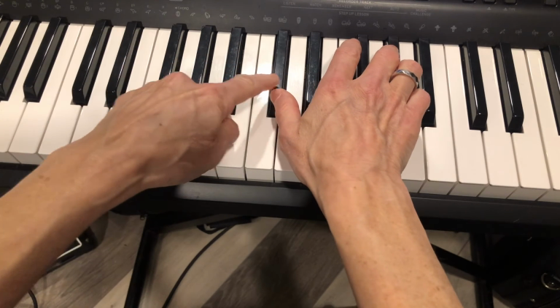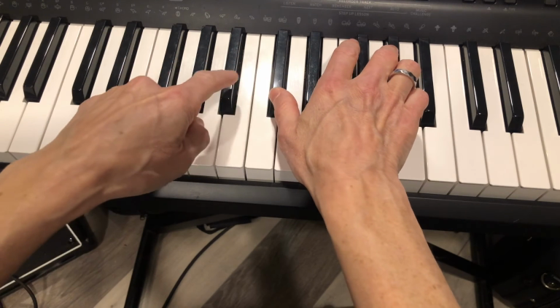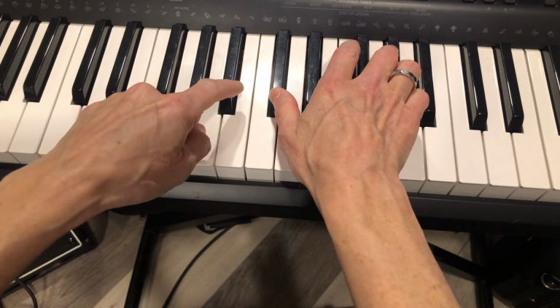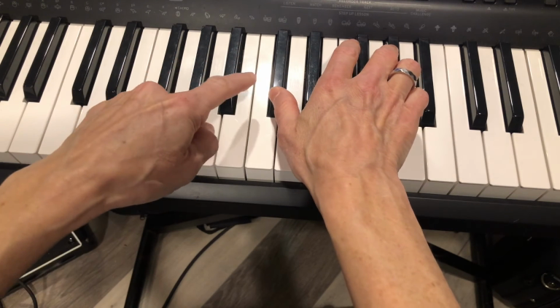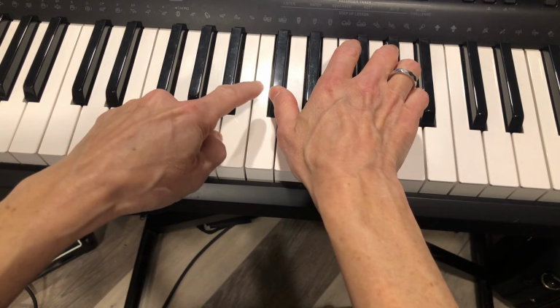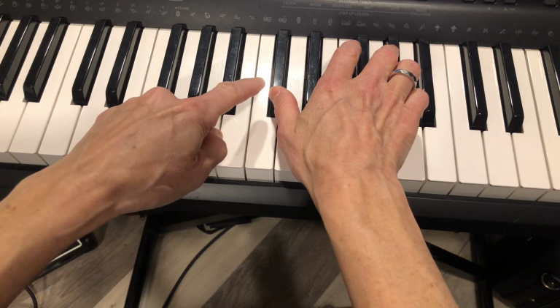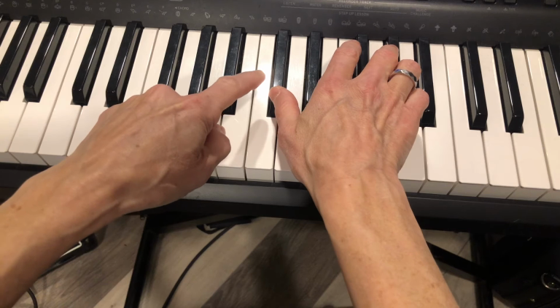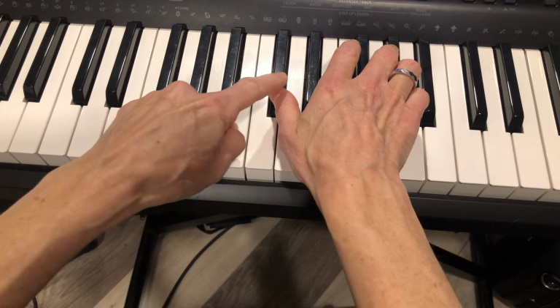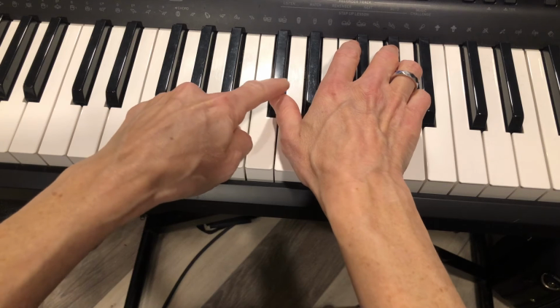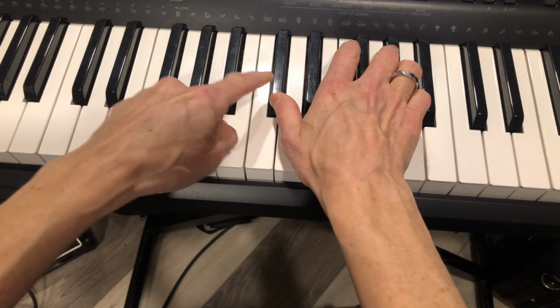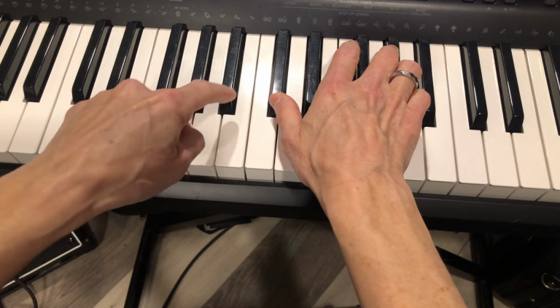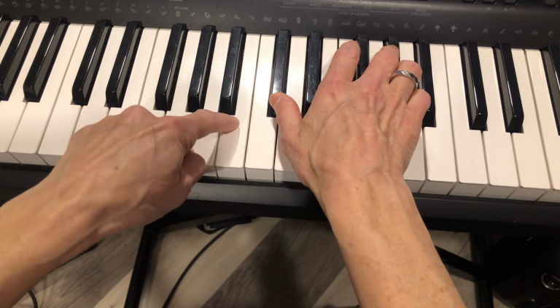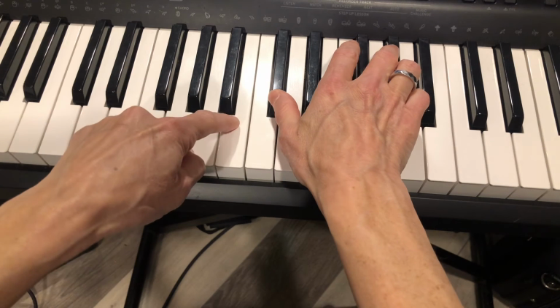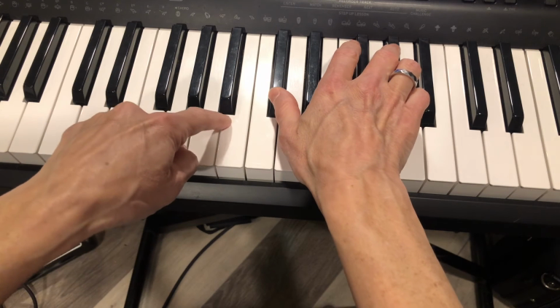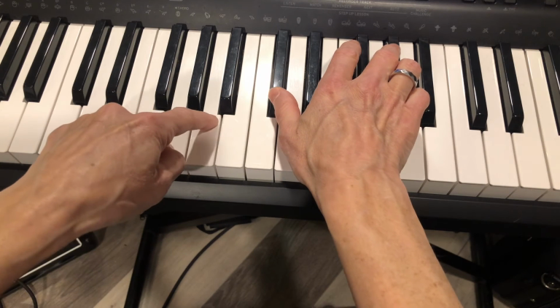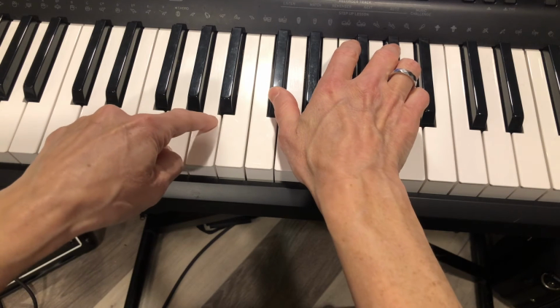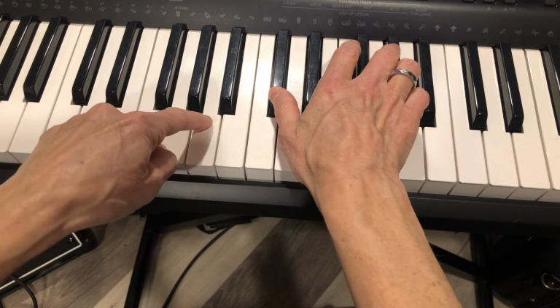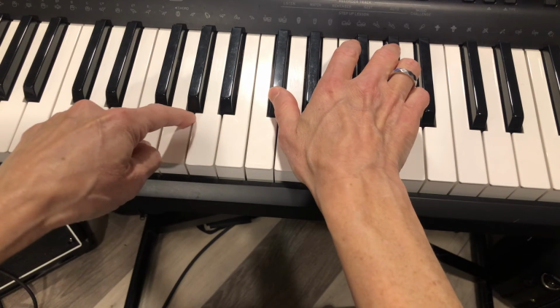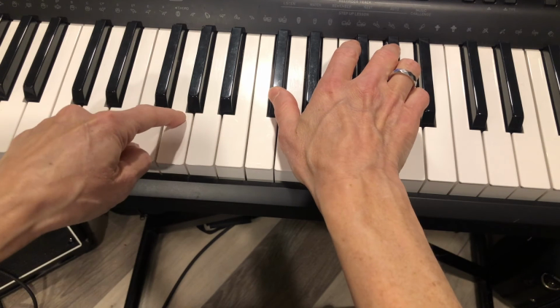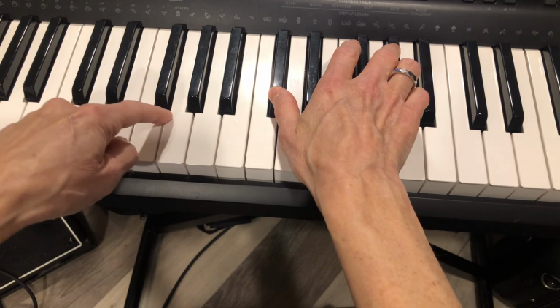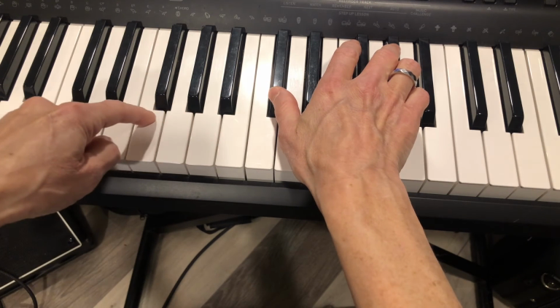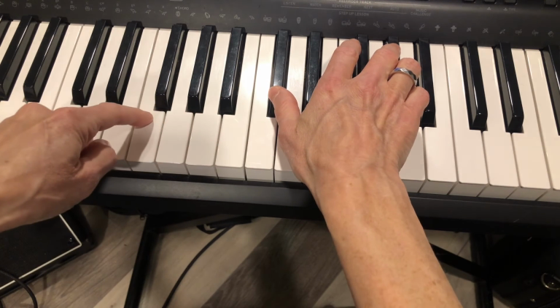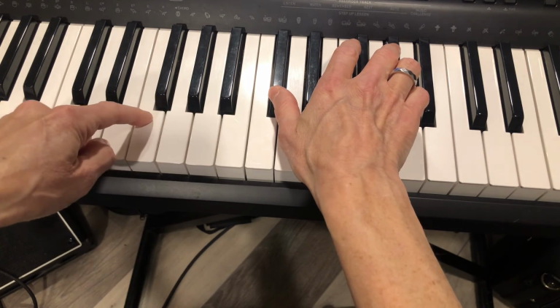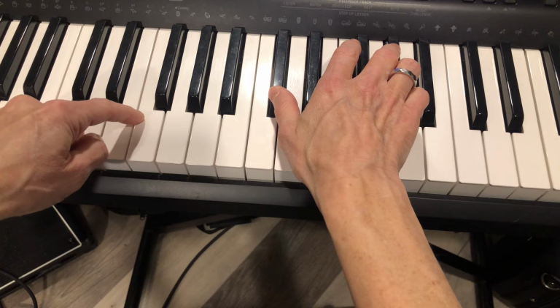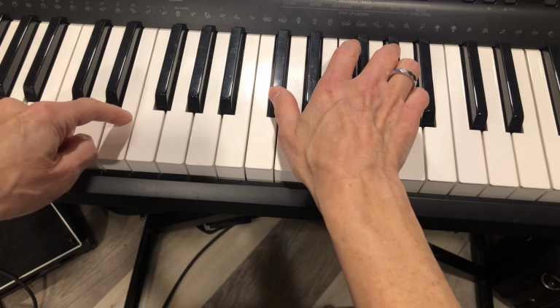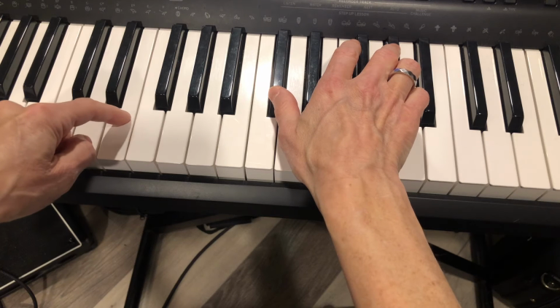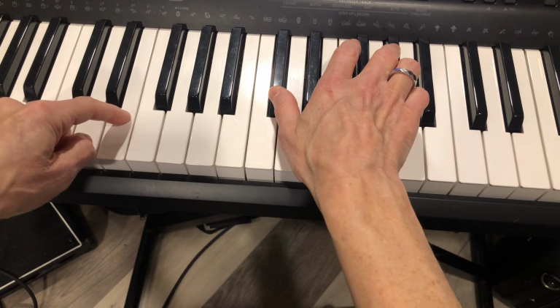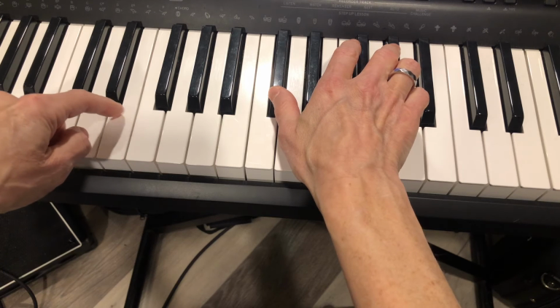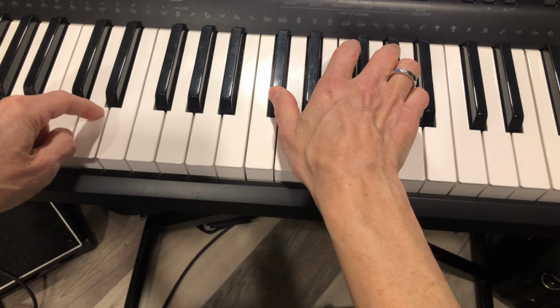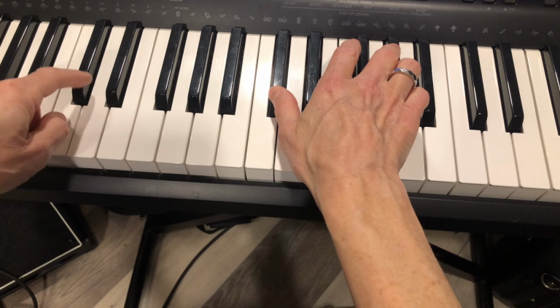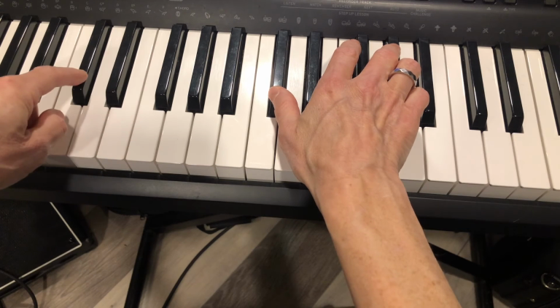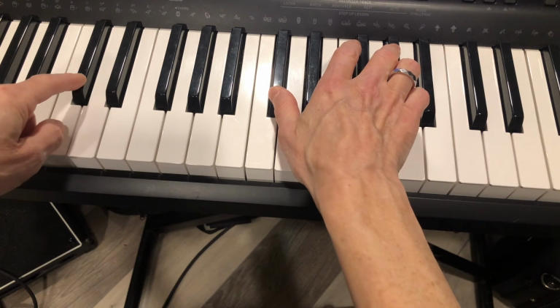One — this one's a little tough. One, two, three, four, five, six, seven, eight.